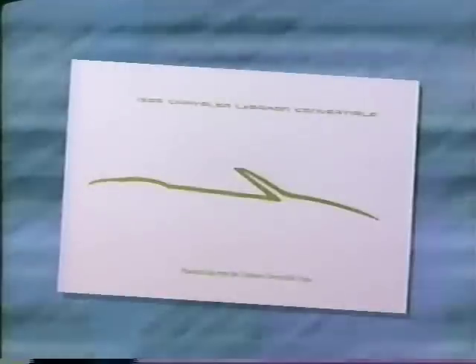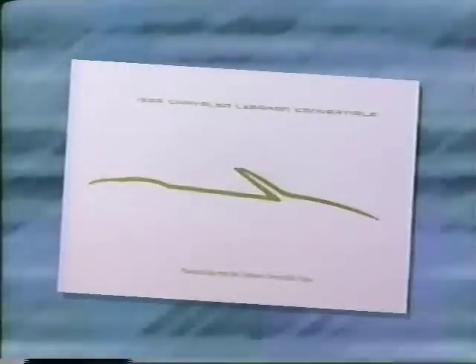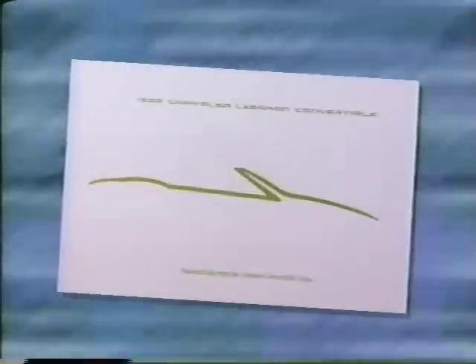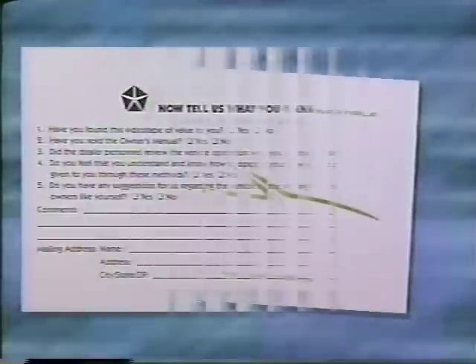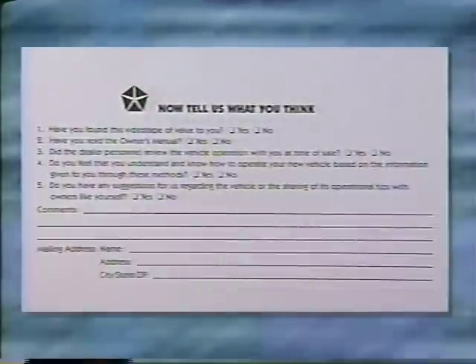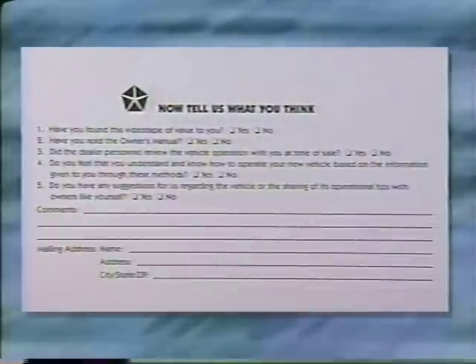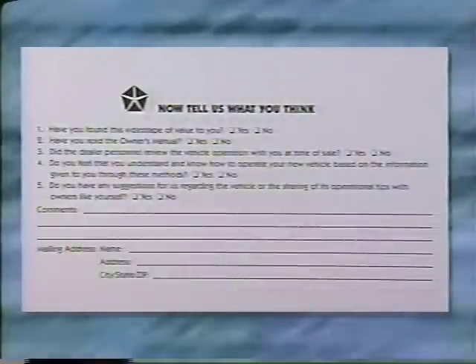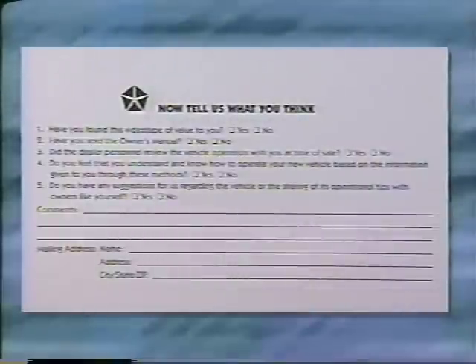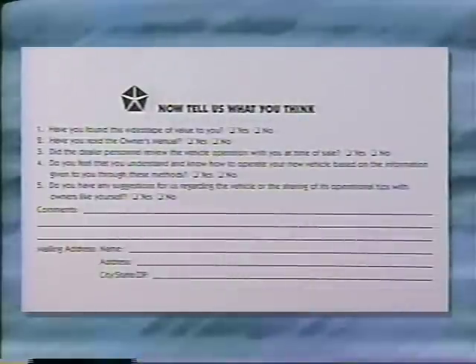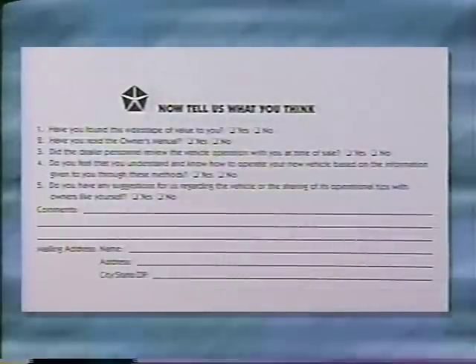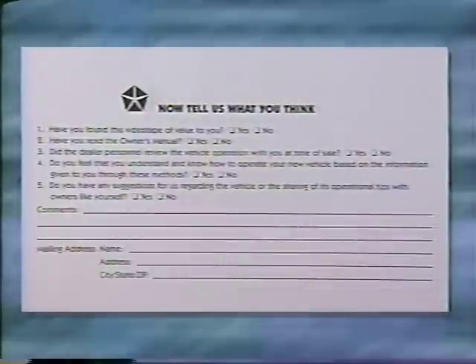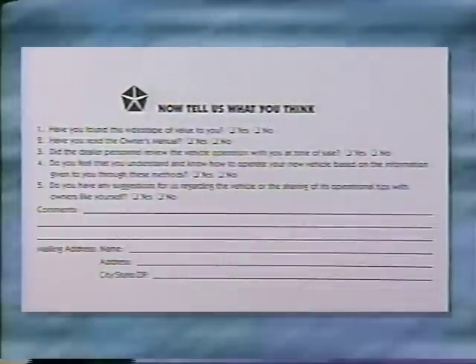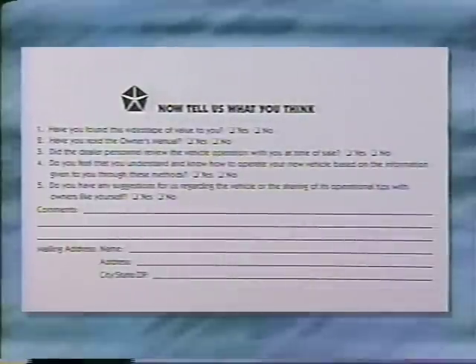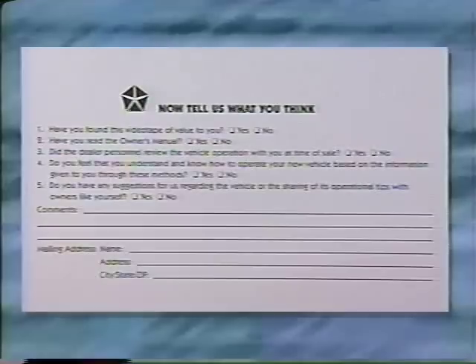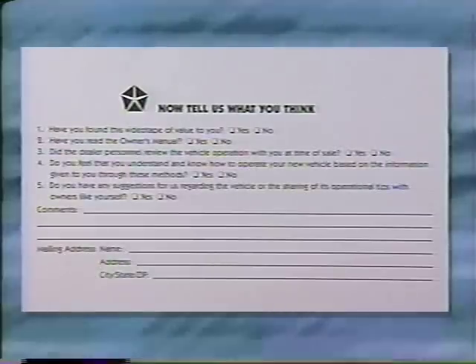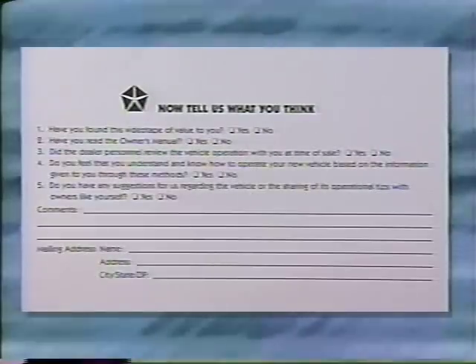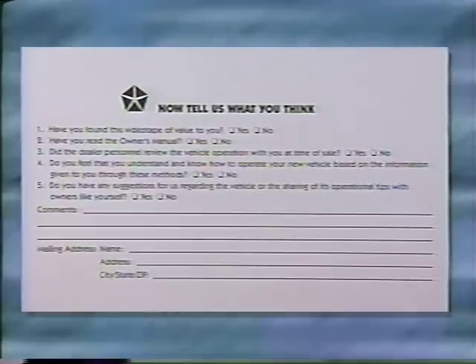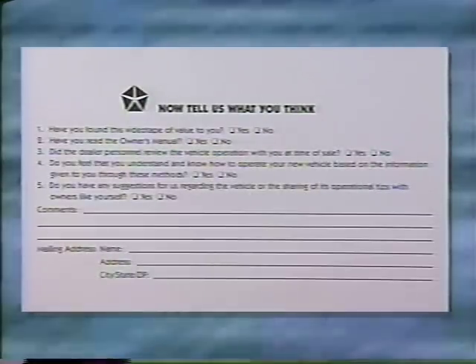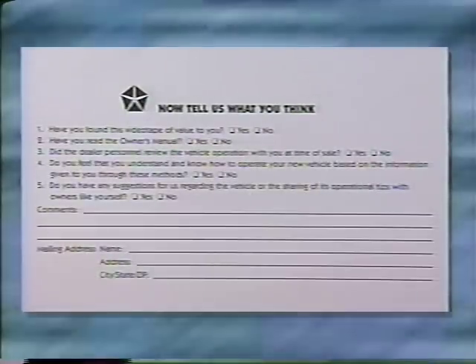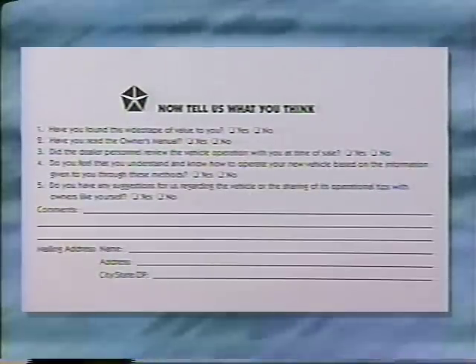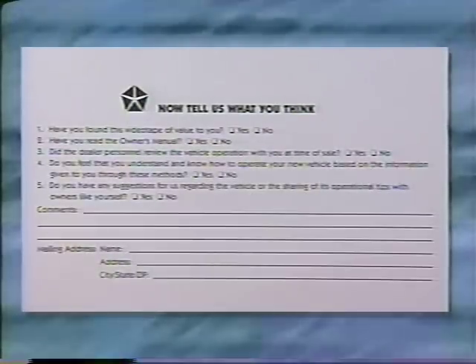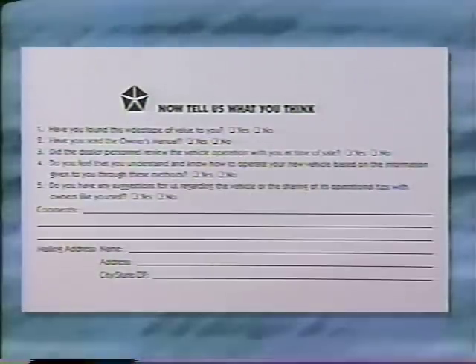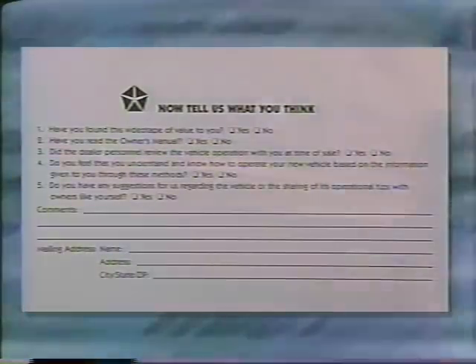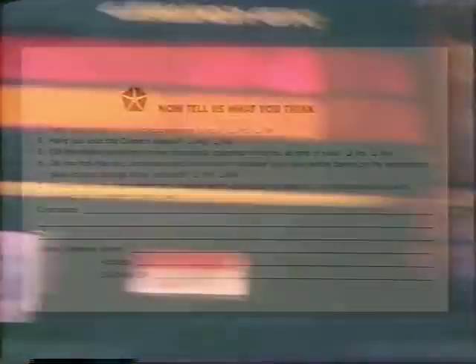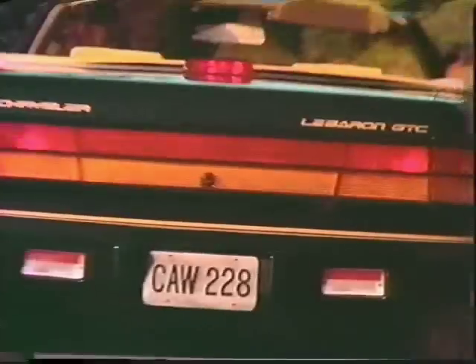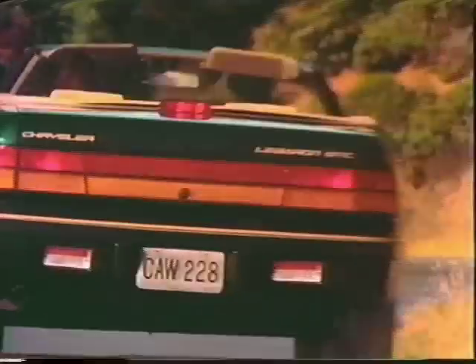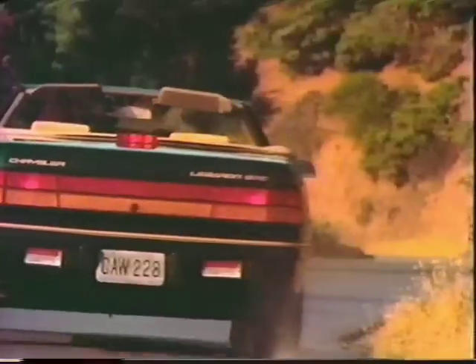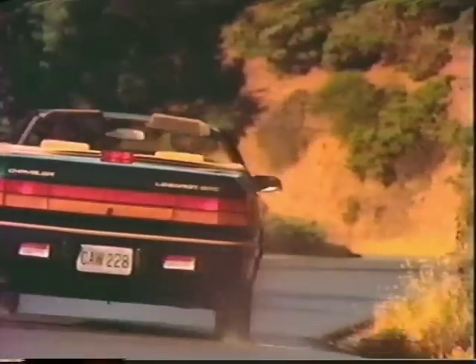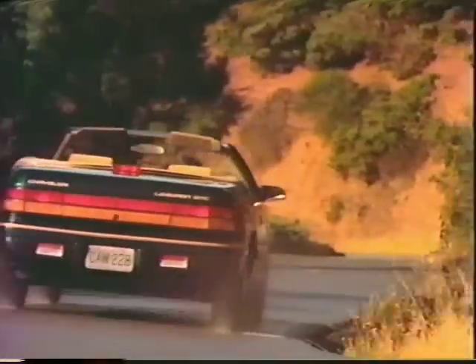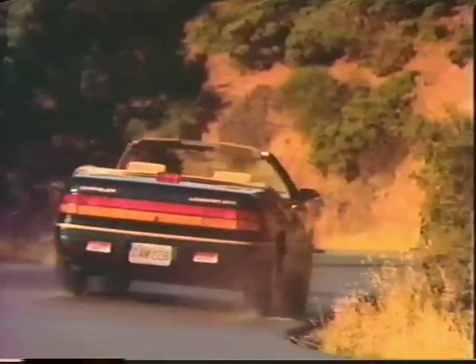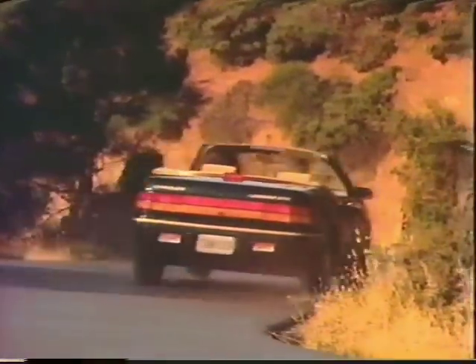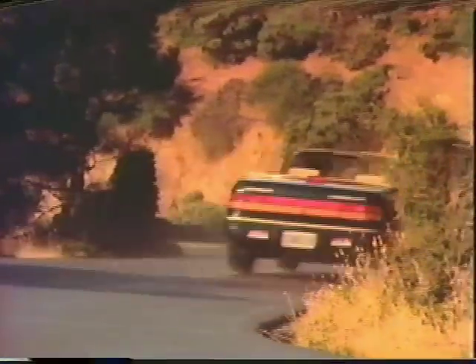Finally, we ask that you fill out and return the response card that came with this videotape so that we may better serve you in the future. Now, without further delay, let's get this show on the road.